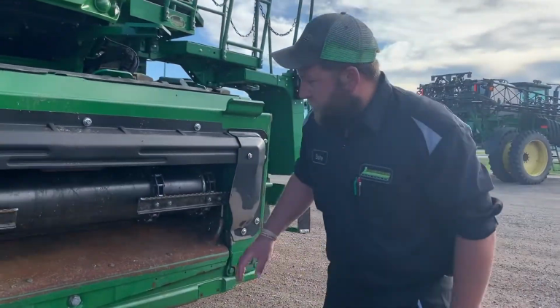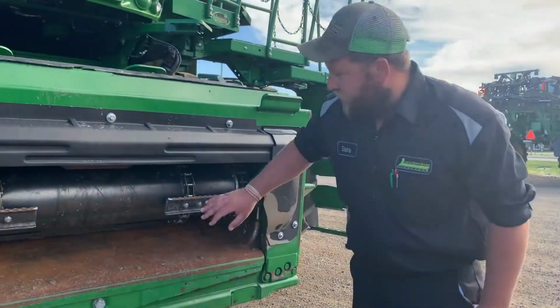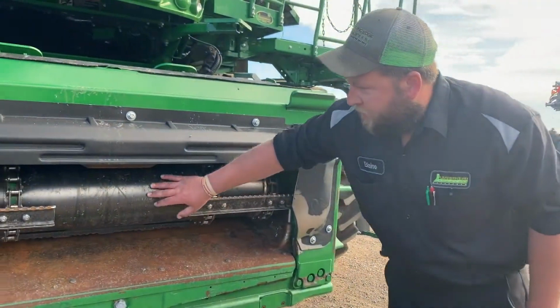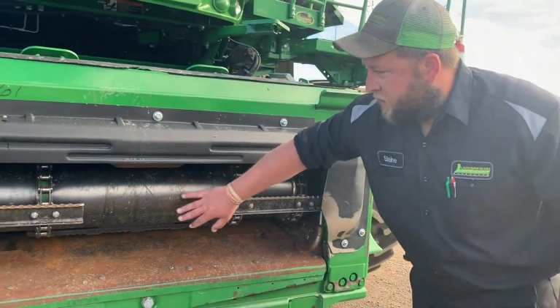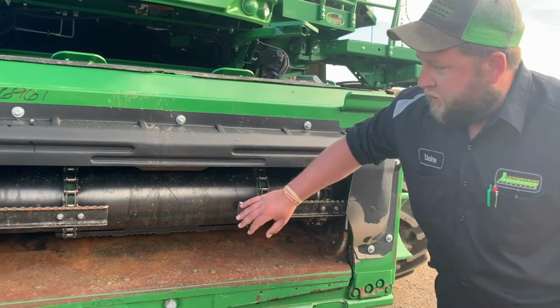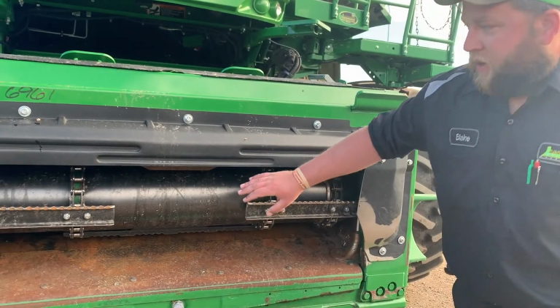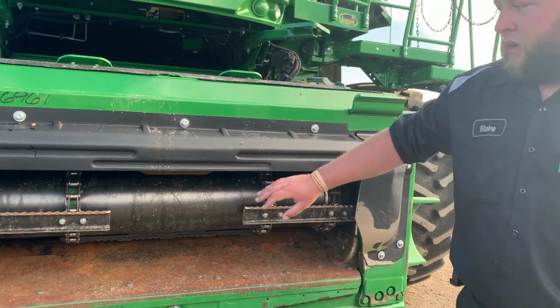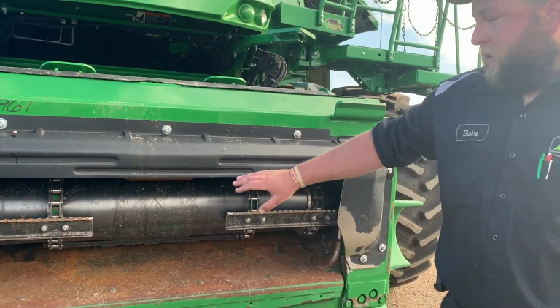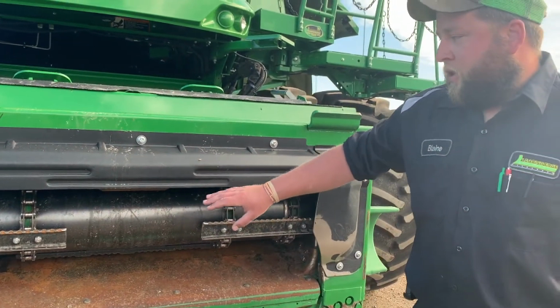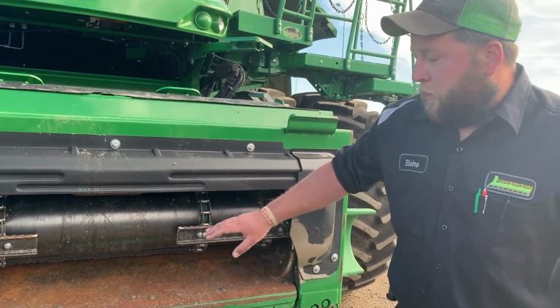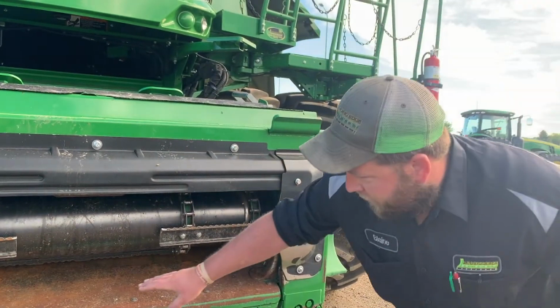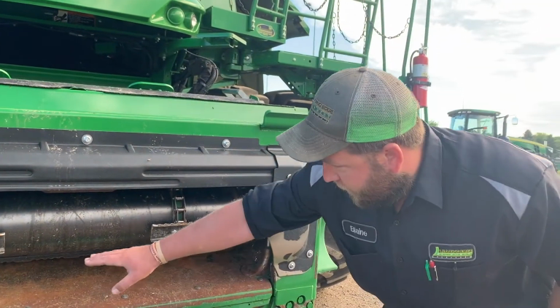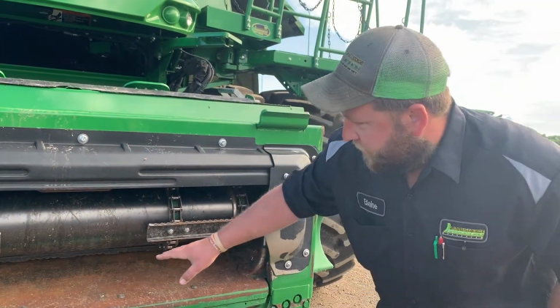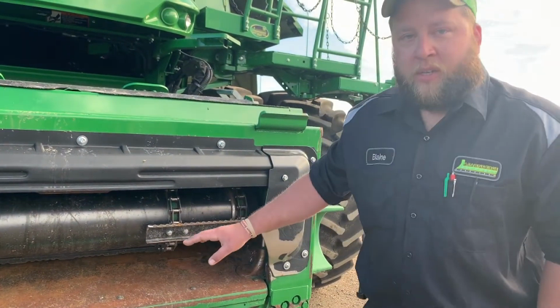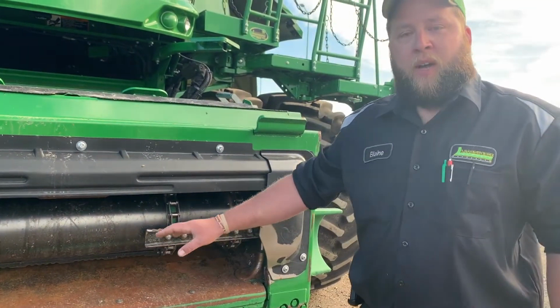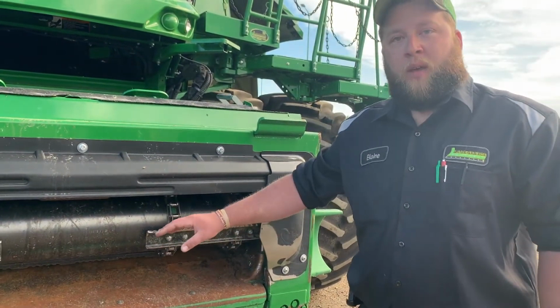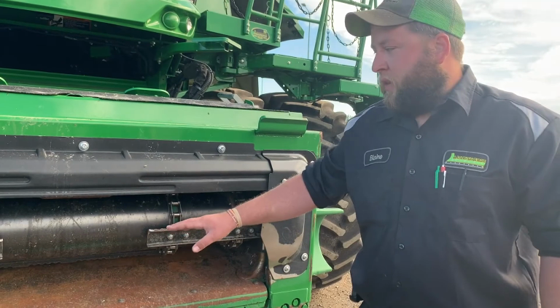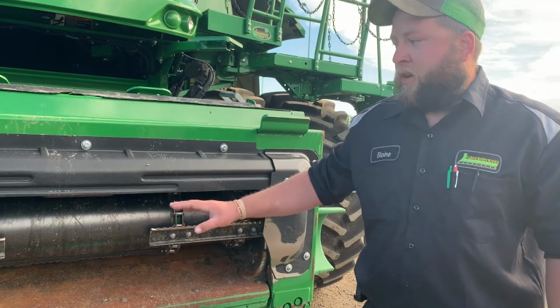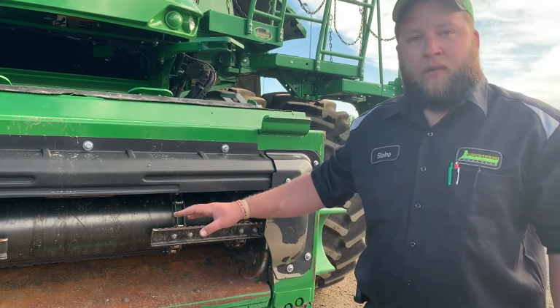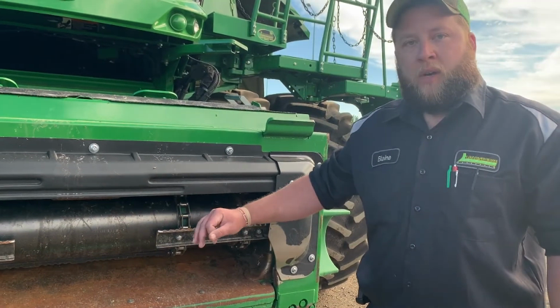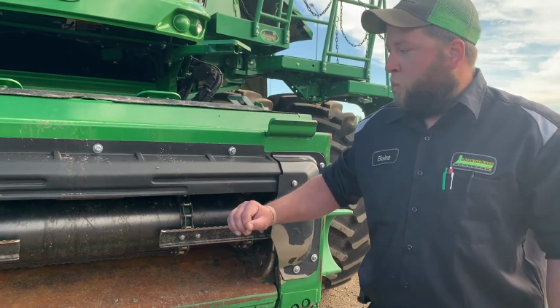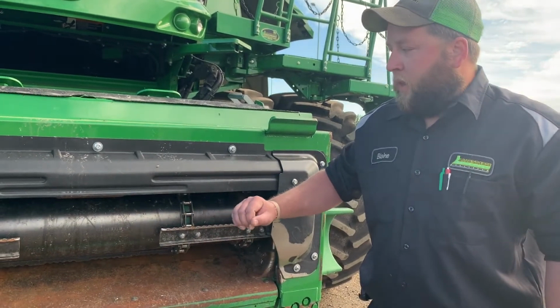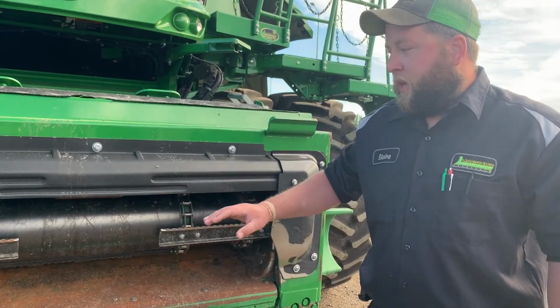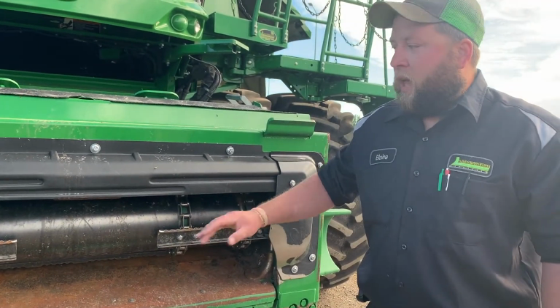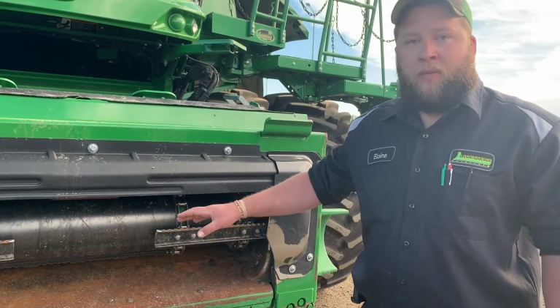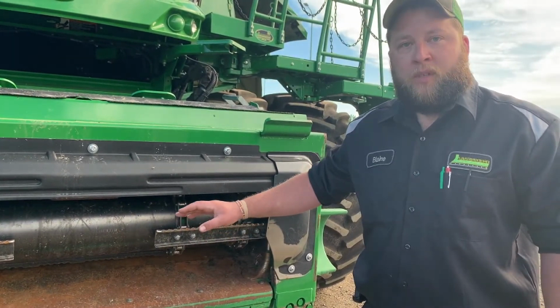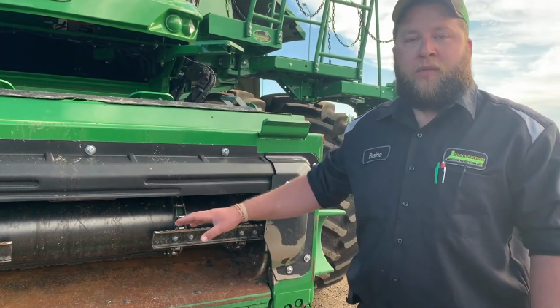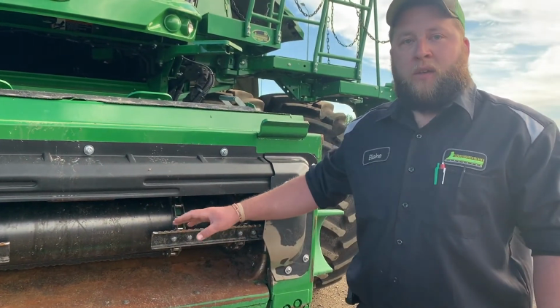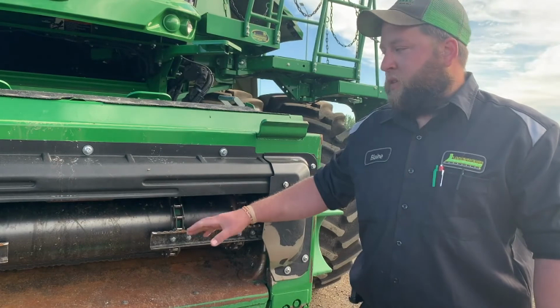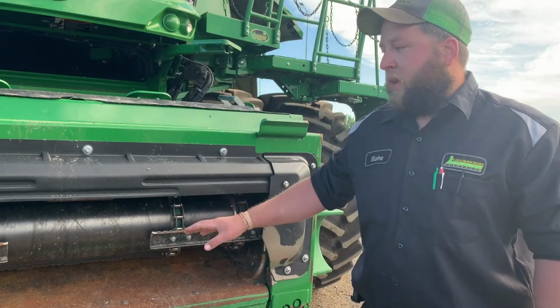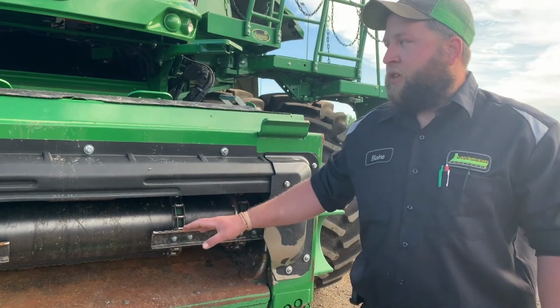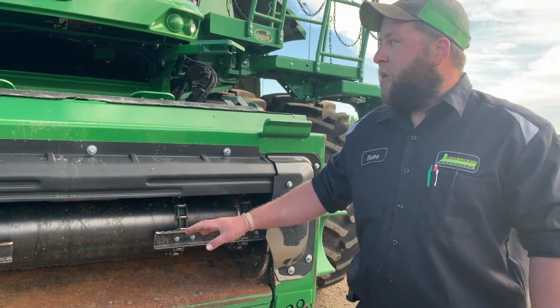Just make sure we don't have a bunch of dents or anything on the drum, and just take a look at your floor. Make sure we don't have anything that's starting to lift. That takes a lot out of them as far as feeding goes — you'll start having a lot of issues that way.